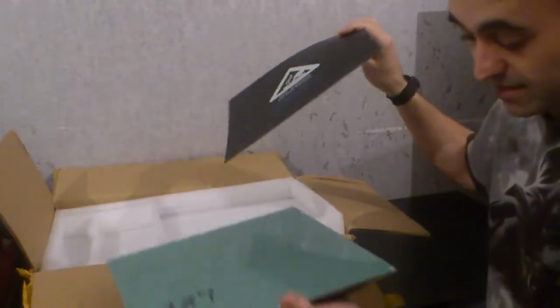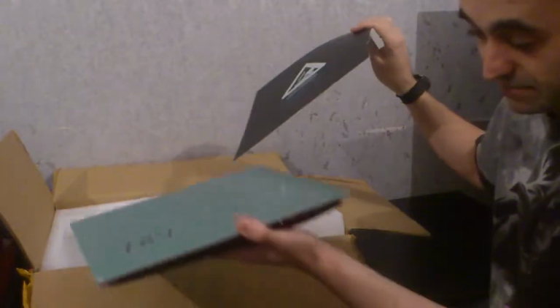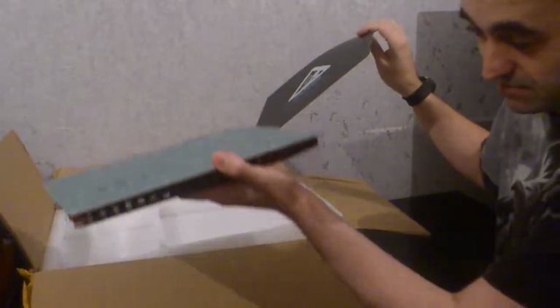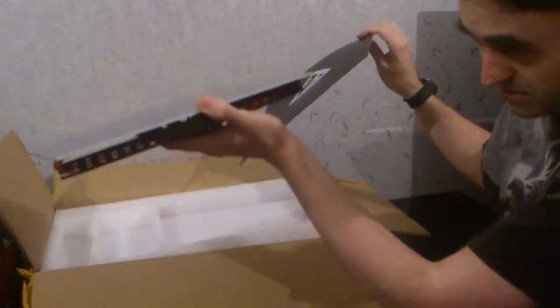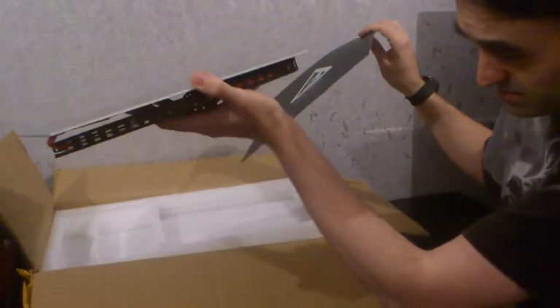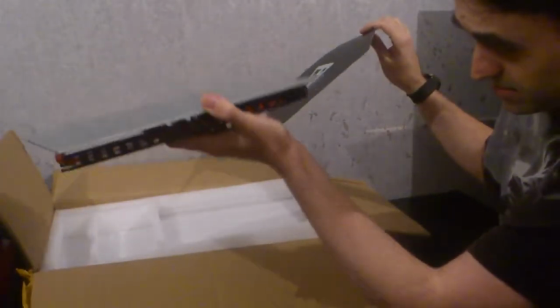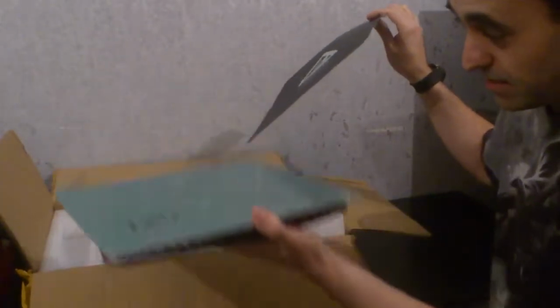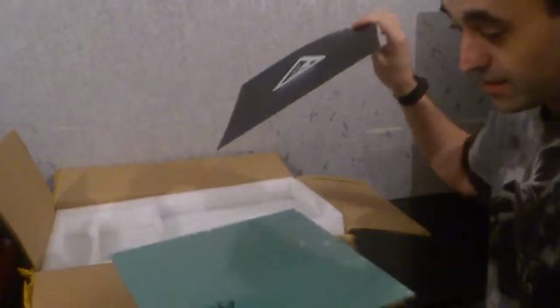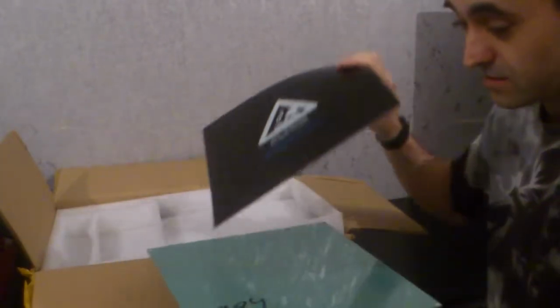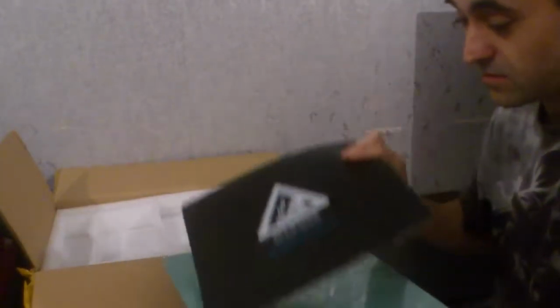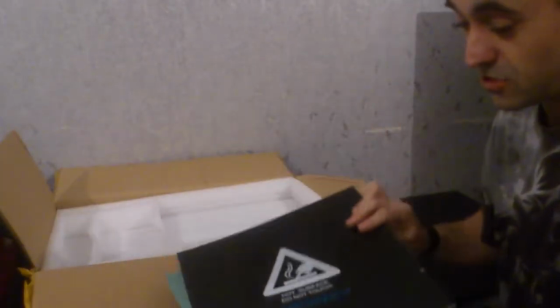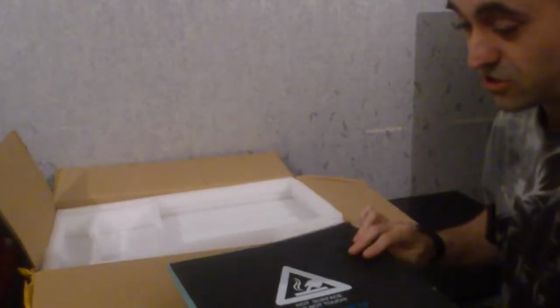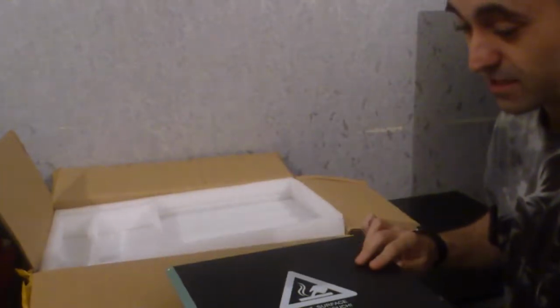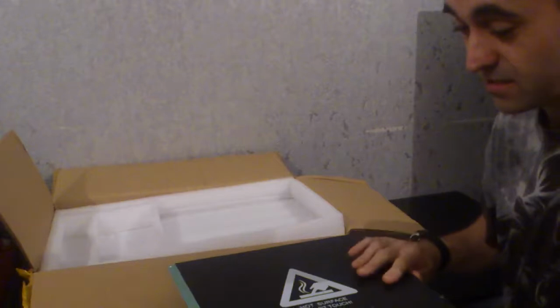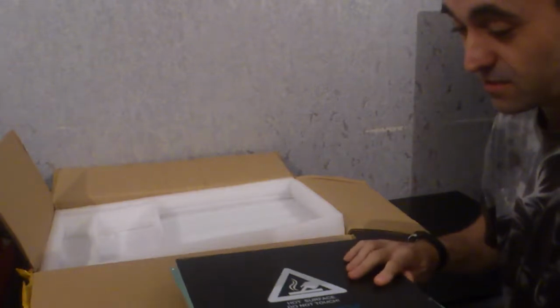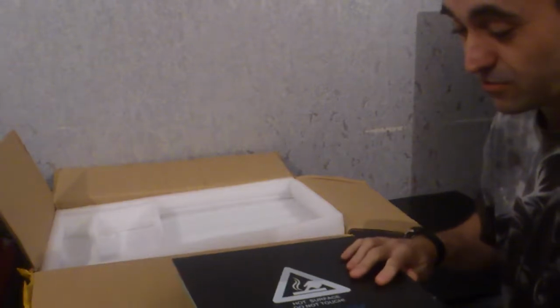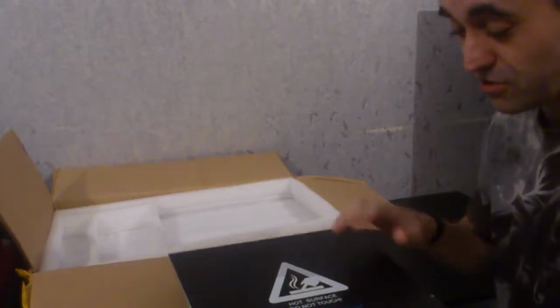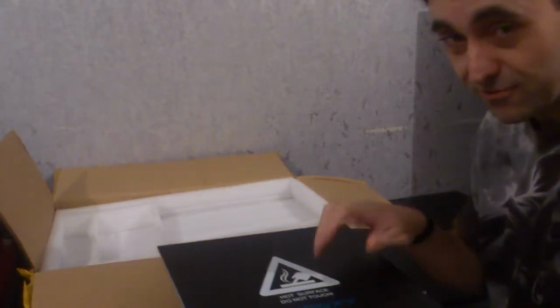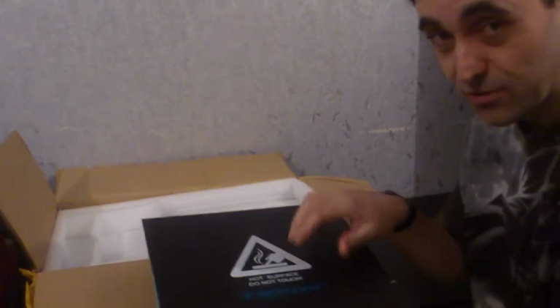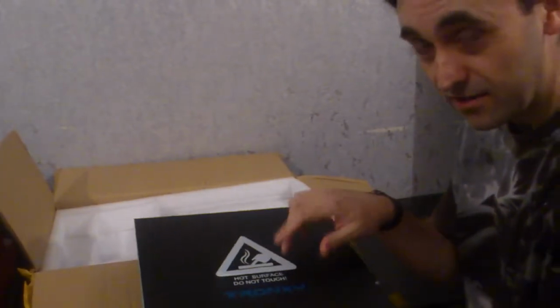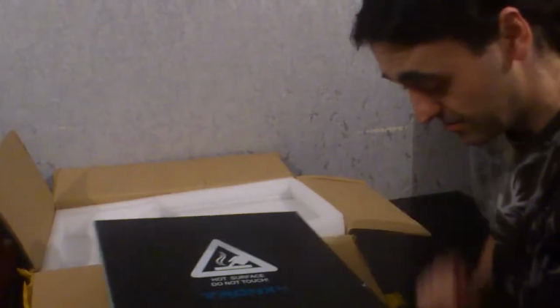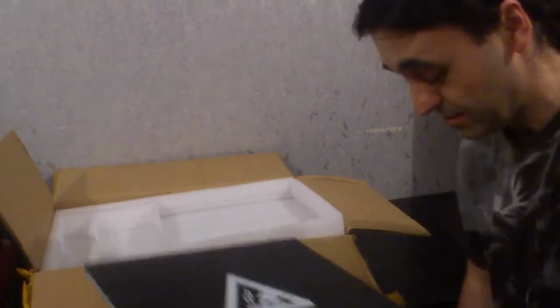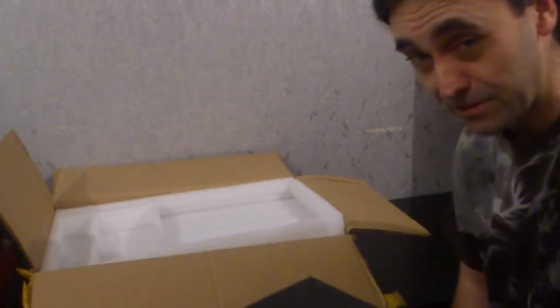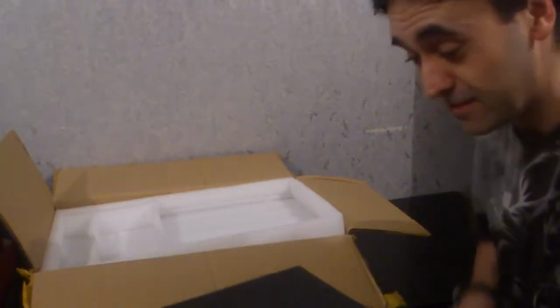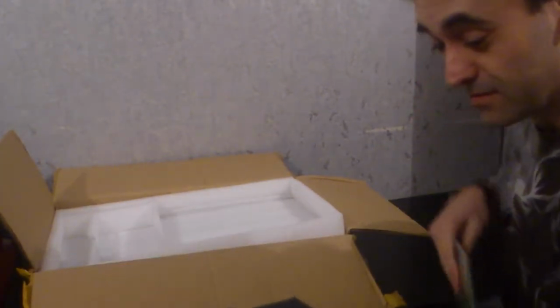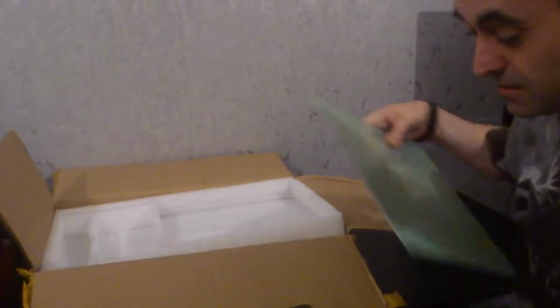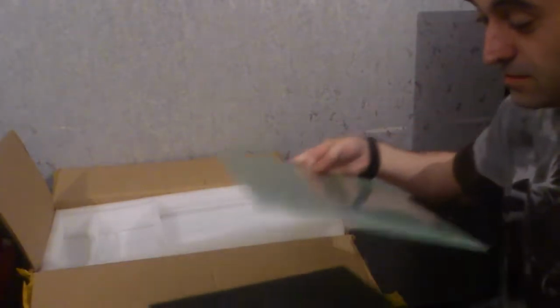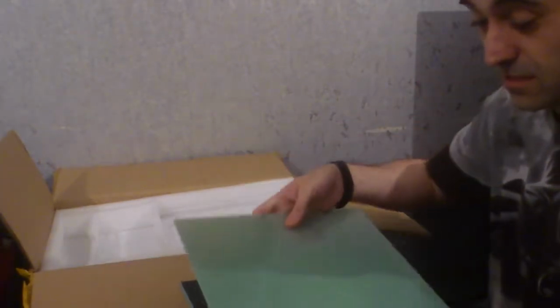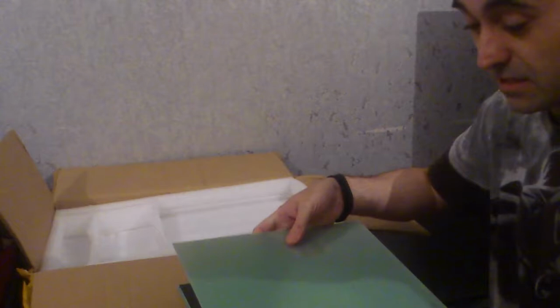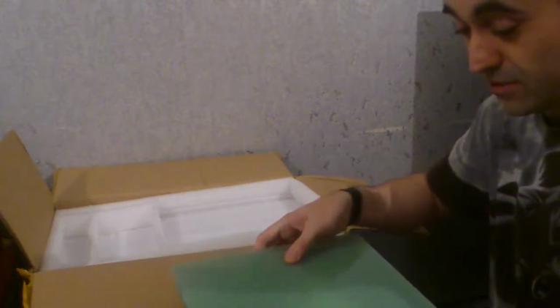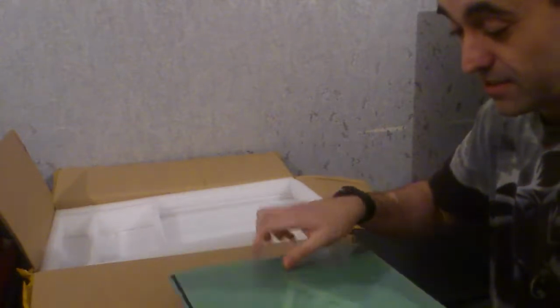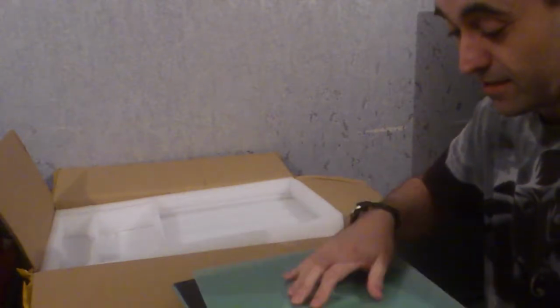We've got an aluminium heat plate, so that should distribute the heat. I will show you how to put that on later in a build video, and I will be using this as well.